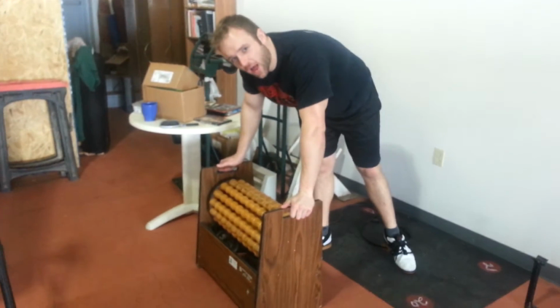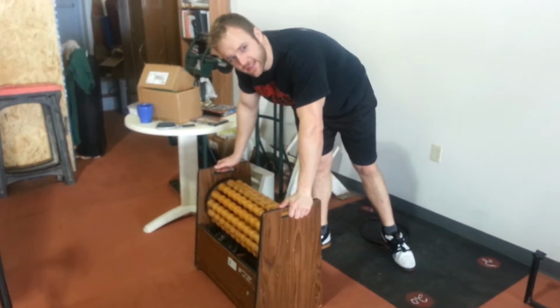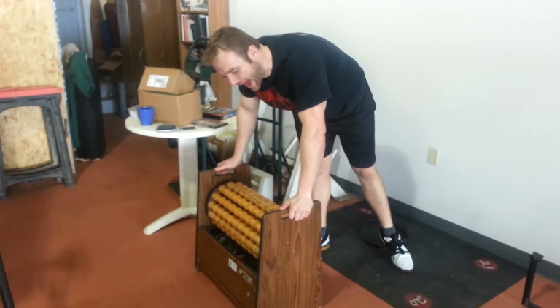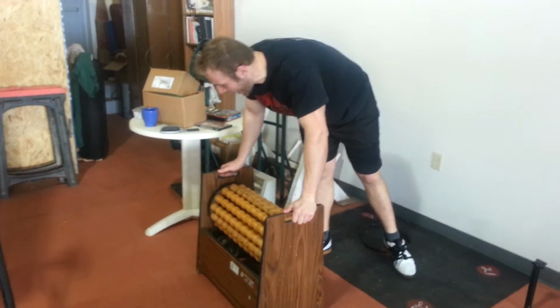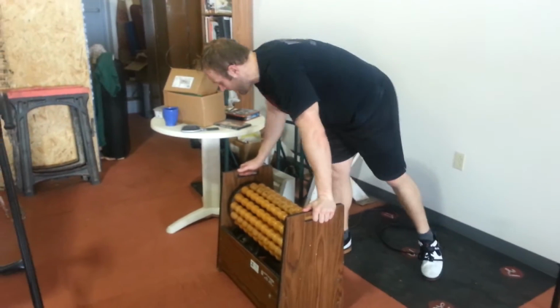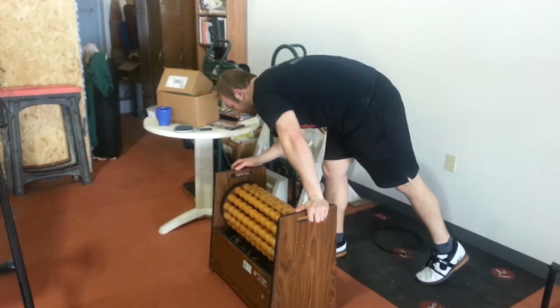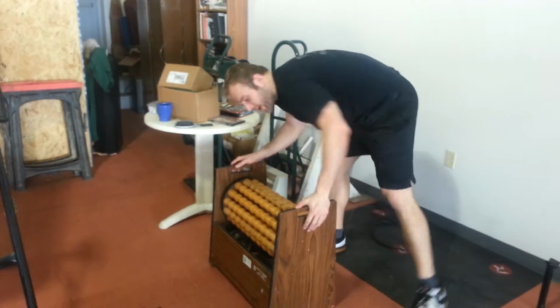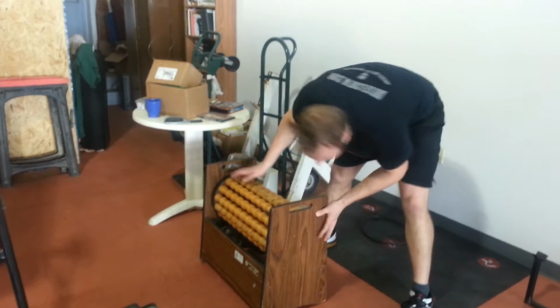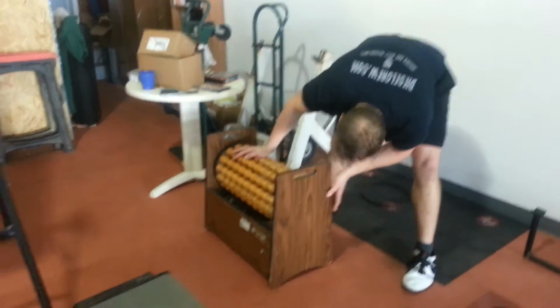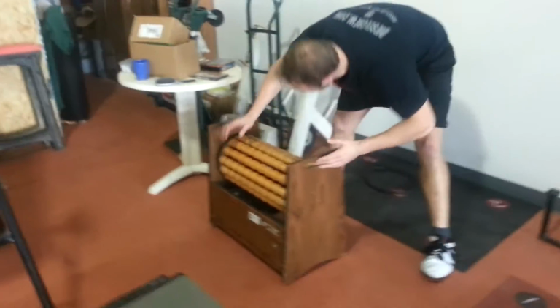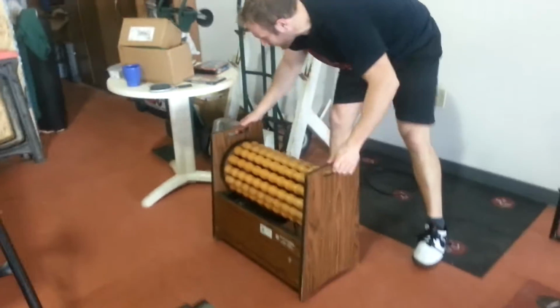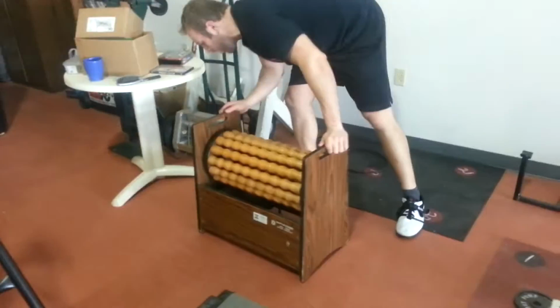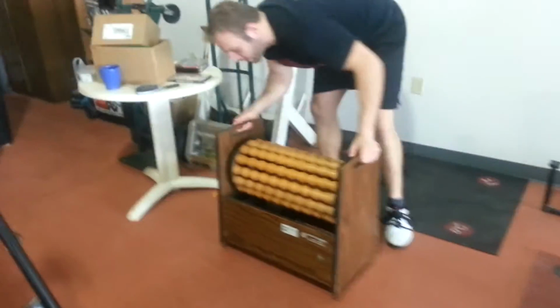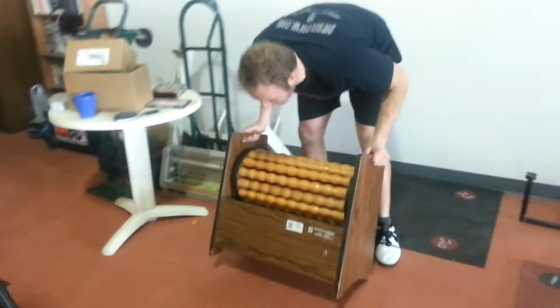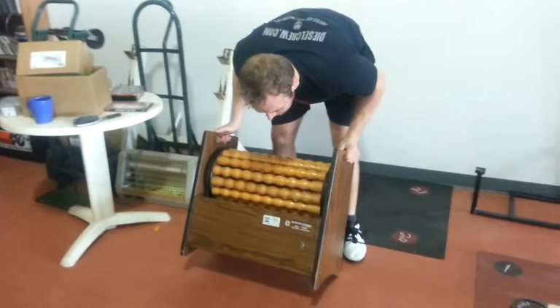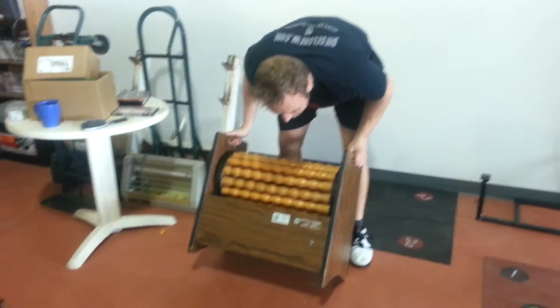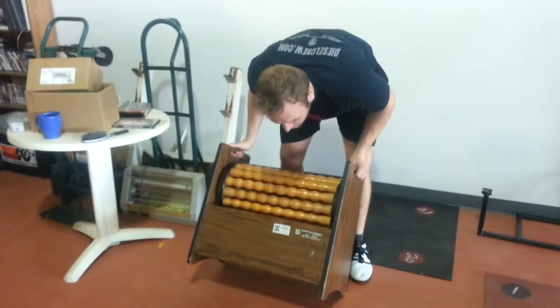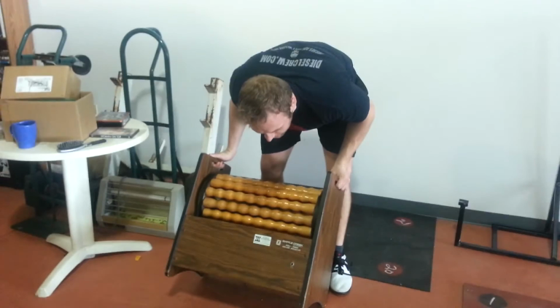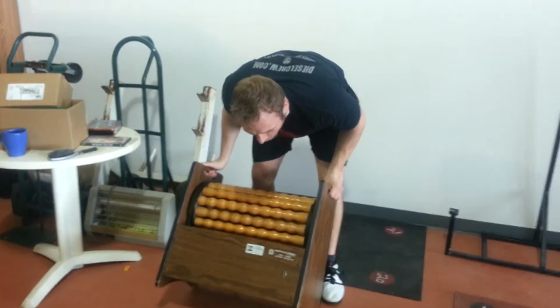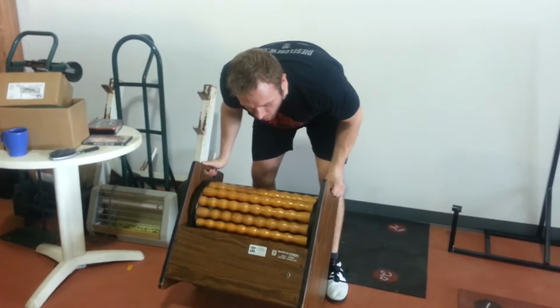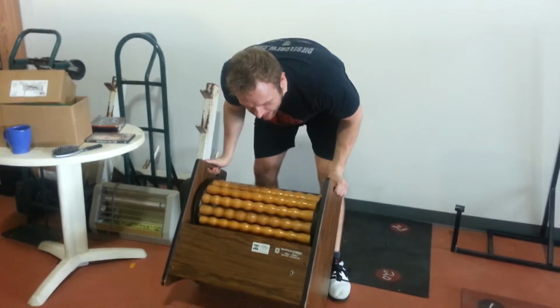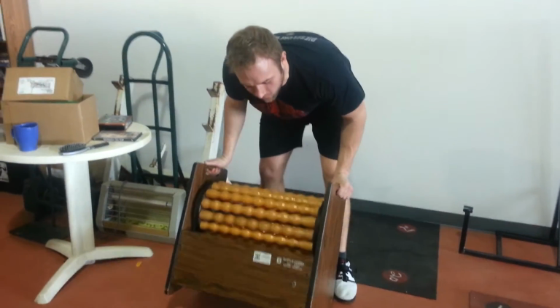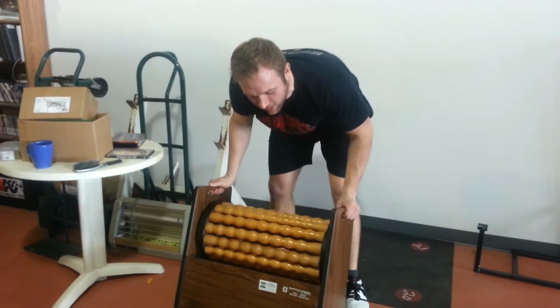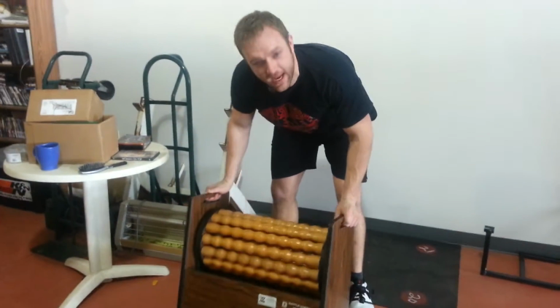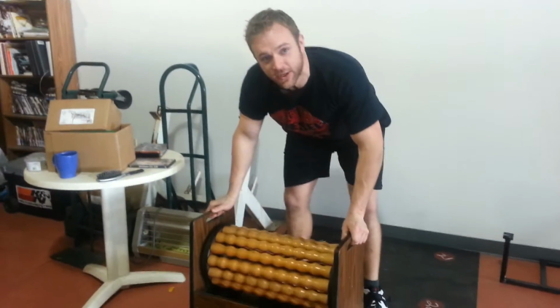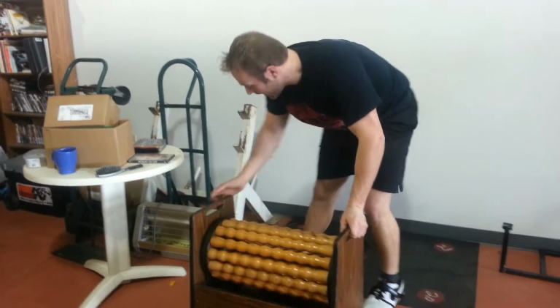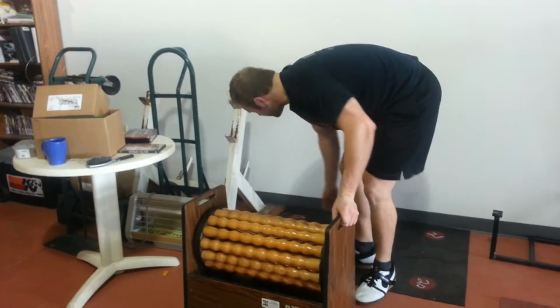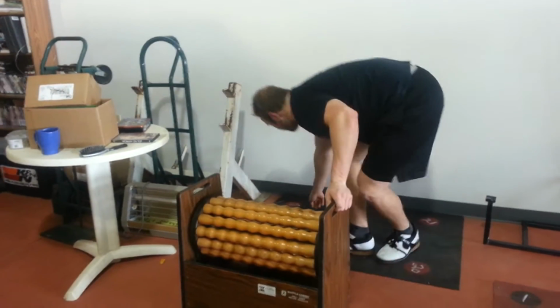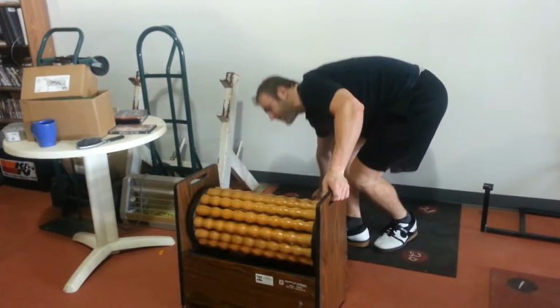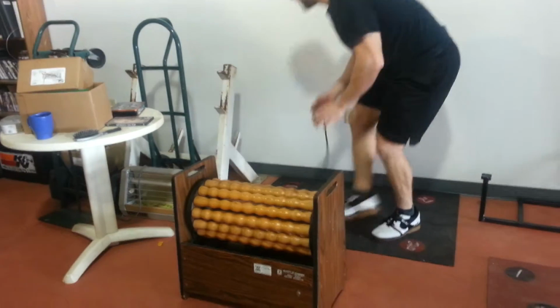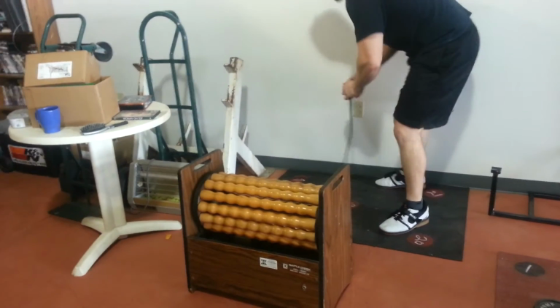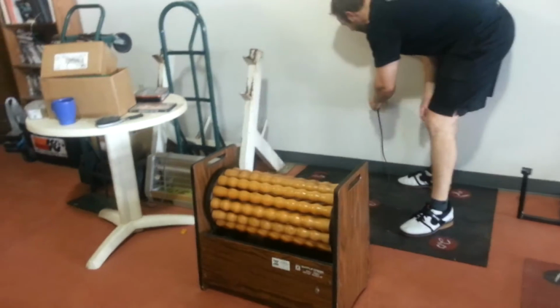Check out this badass massage wheel. What is this thing even called? Battle Creek. Battle Creek Roll Away Roller Massage.